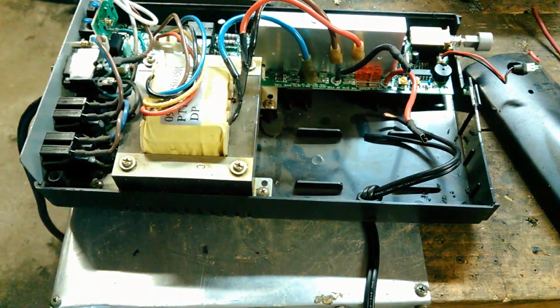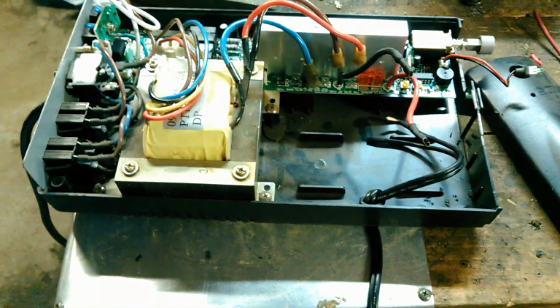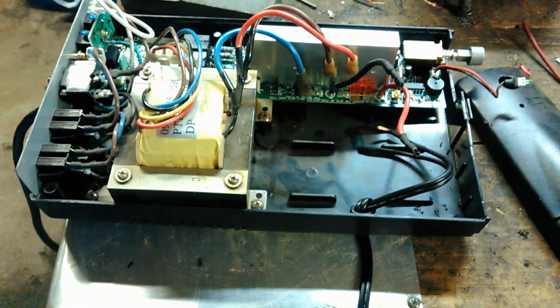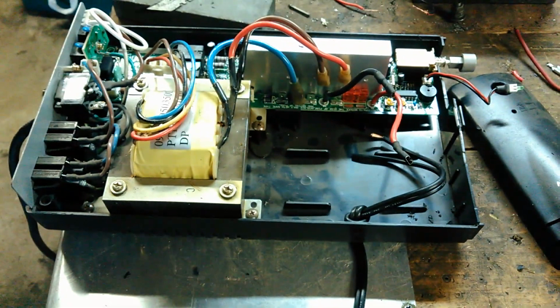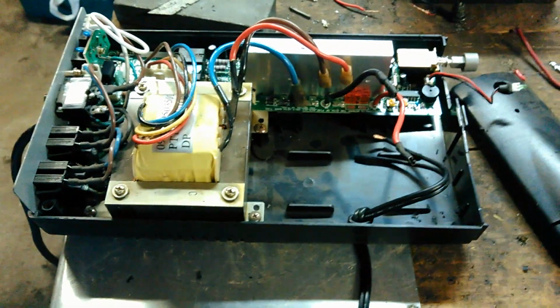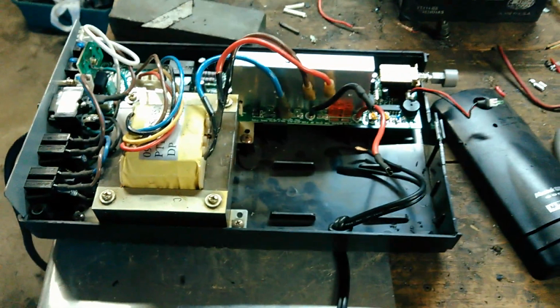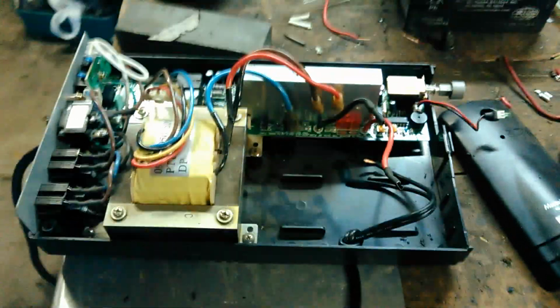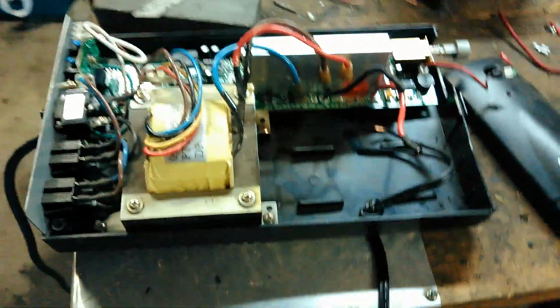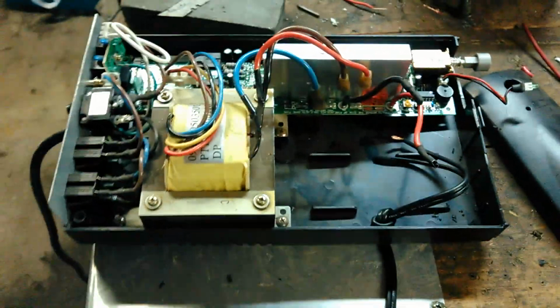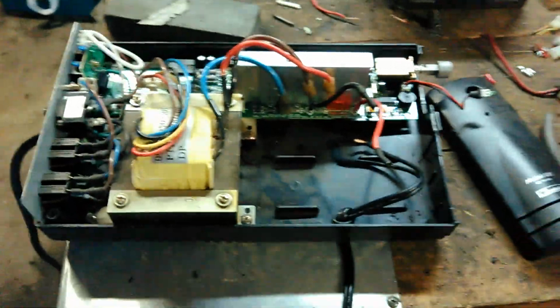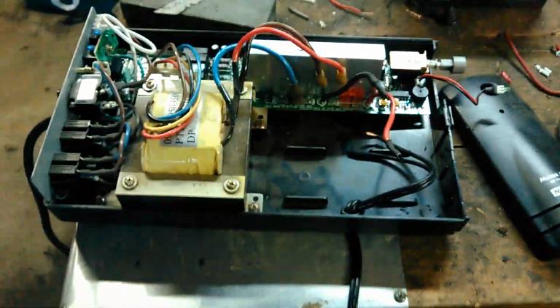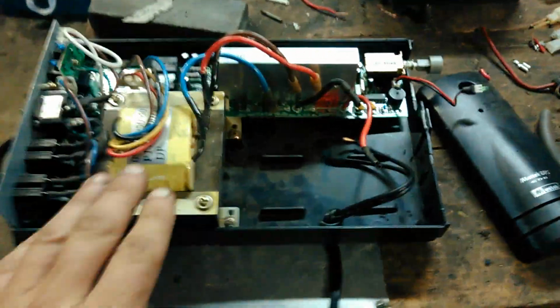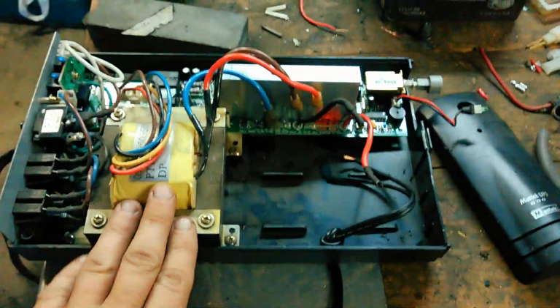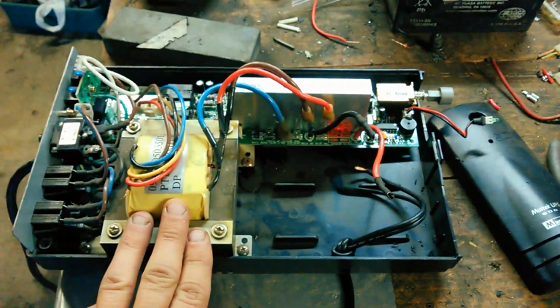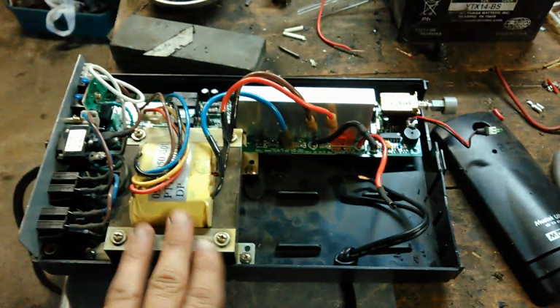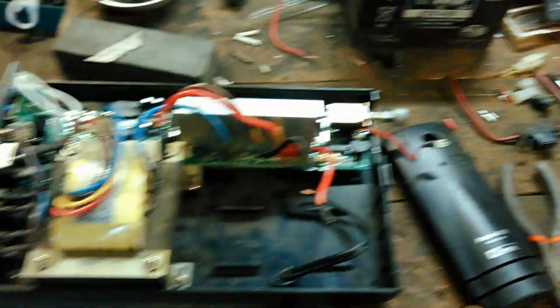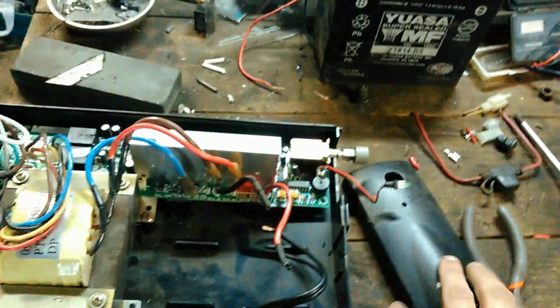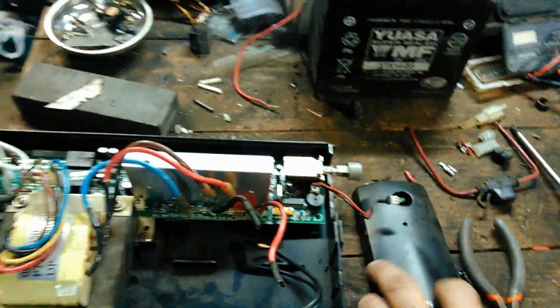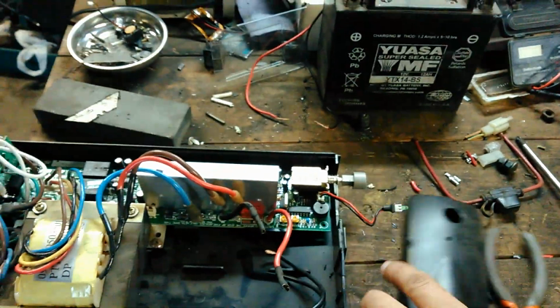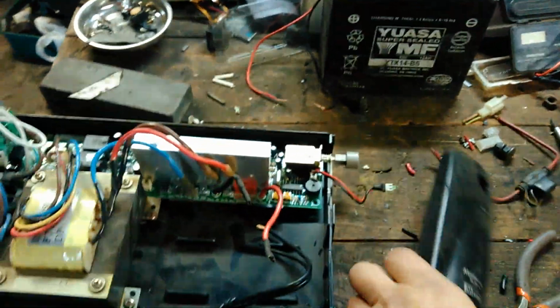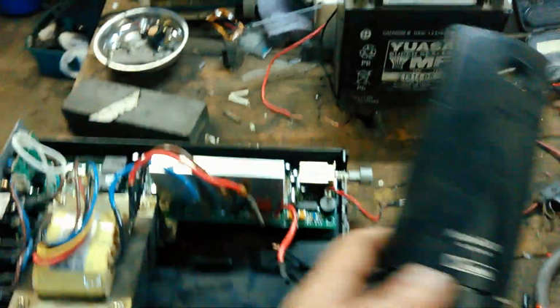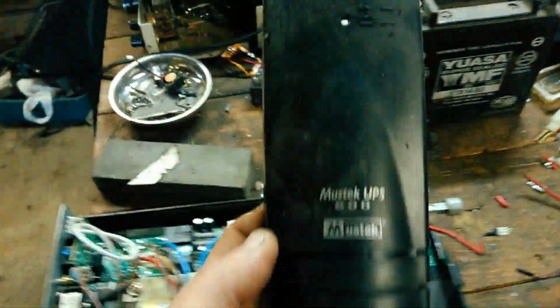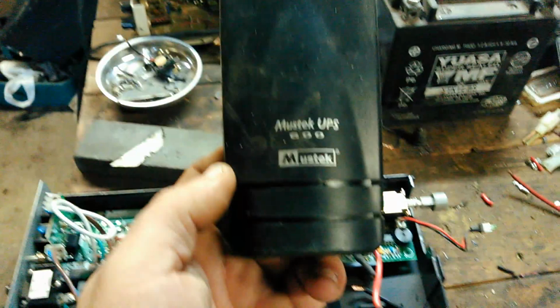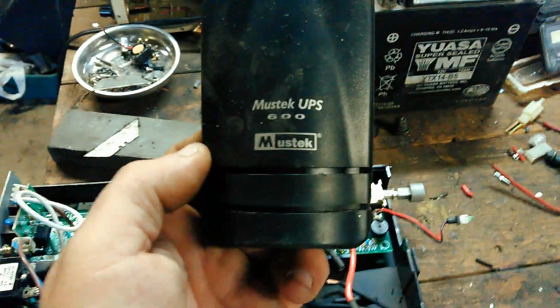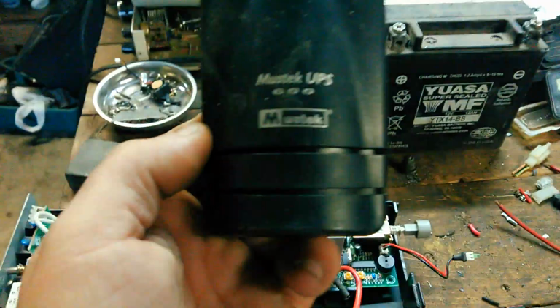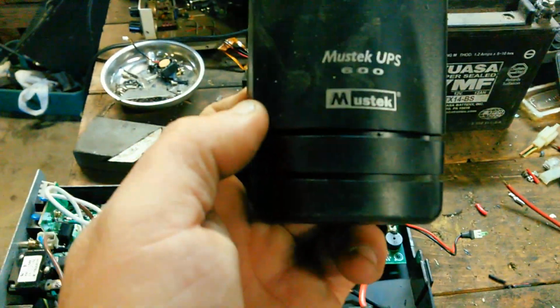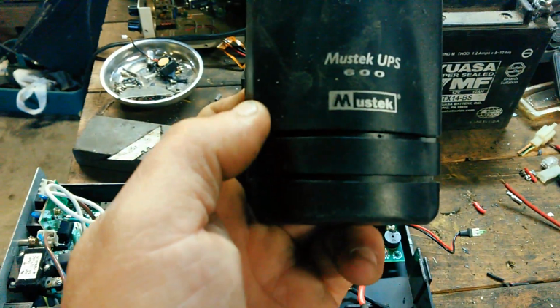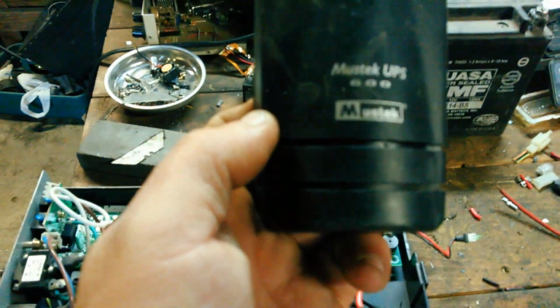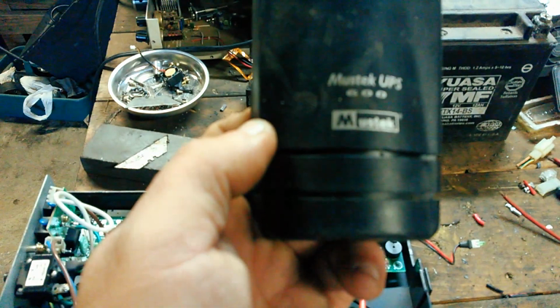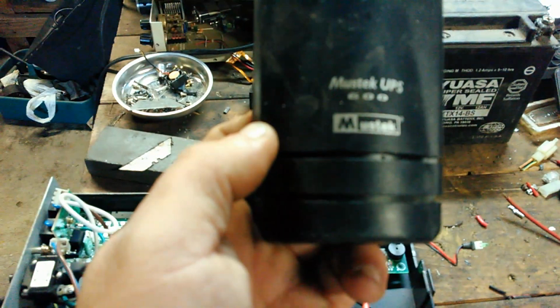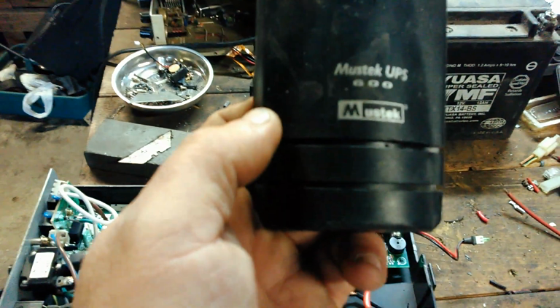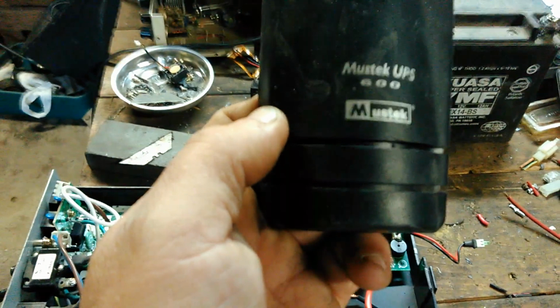RV Preppers, this is Wayne here. Today I got another battery backup I'm working on. It is a MUSTIC UPS 600.